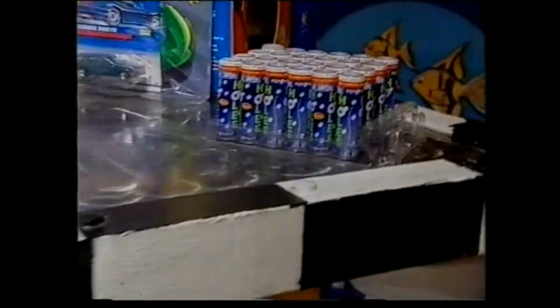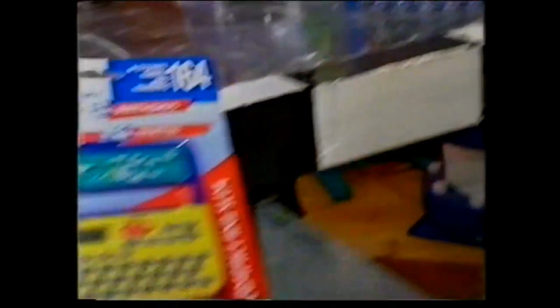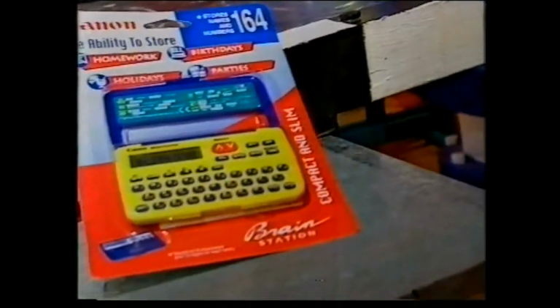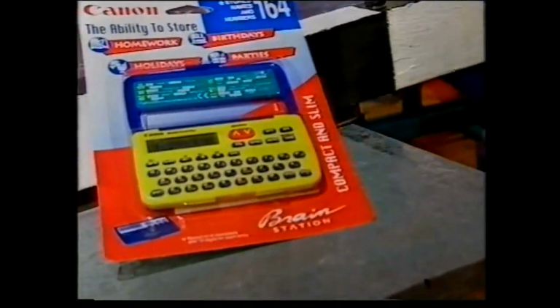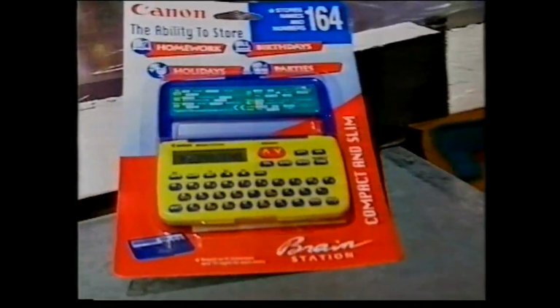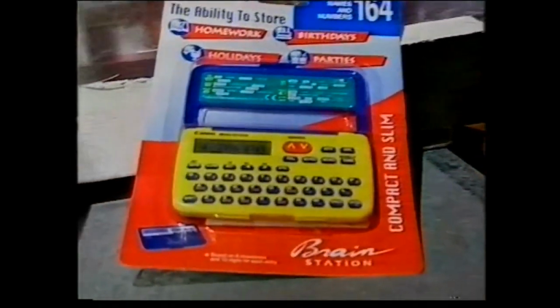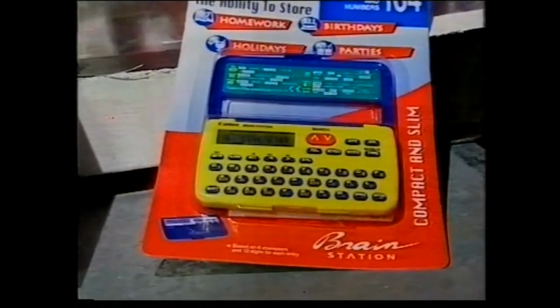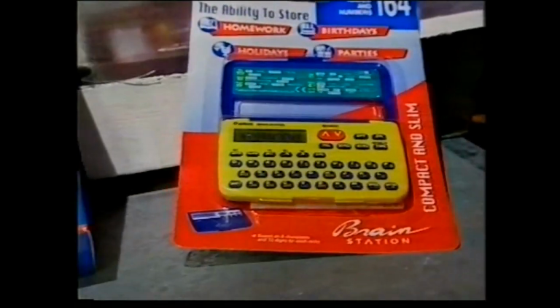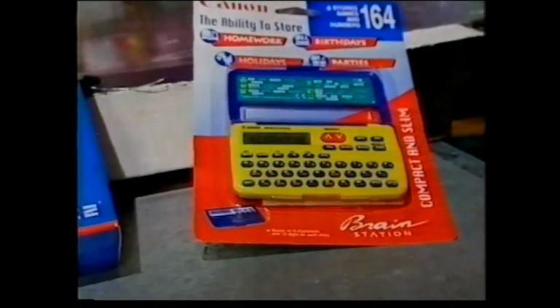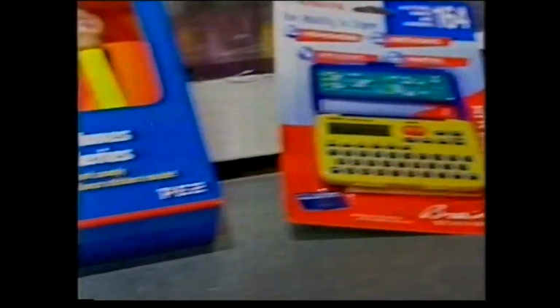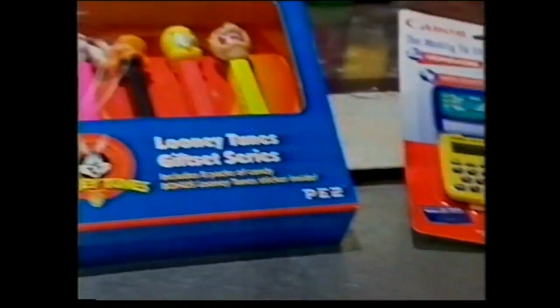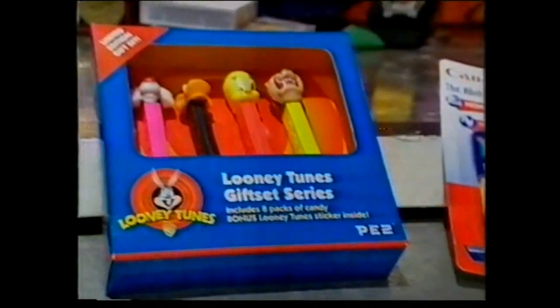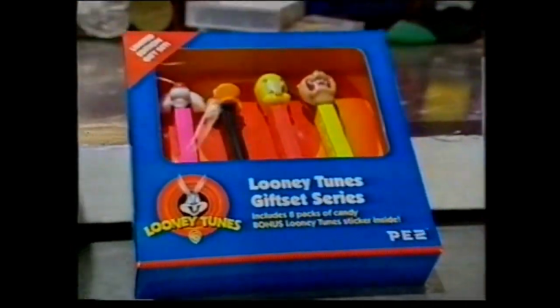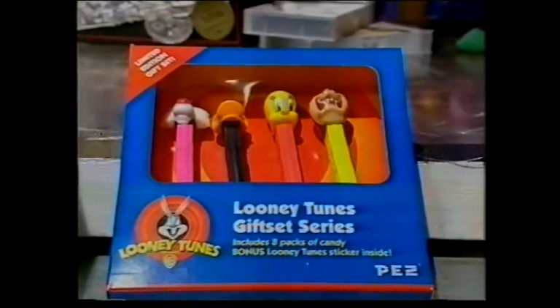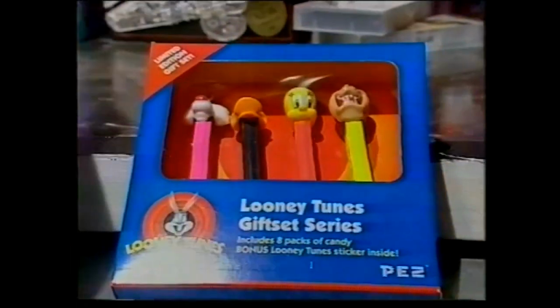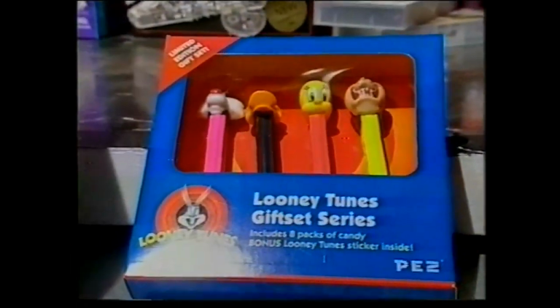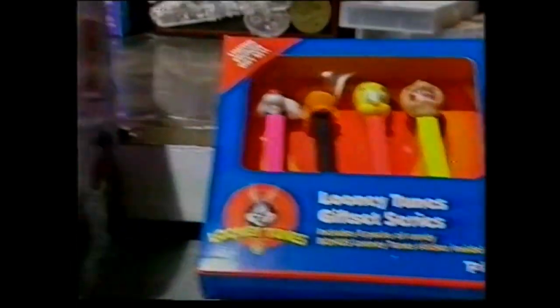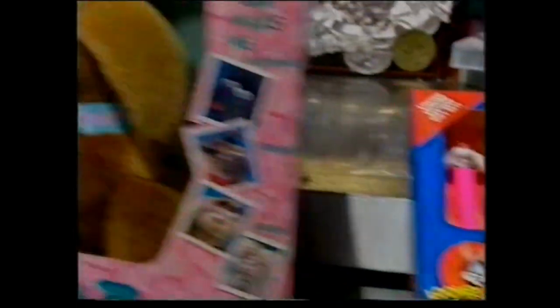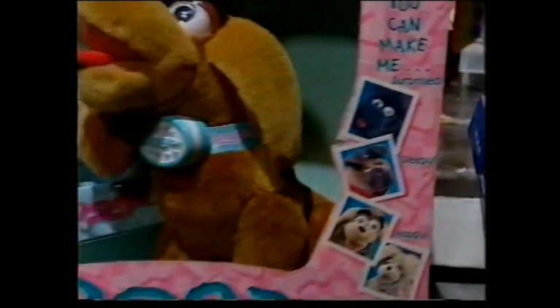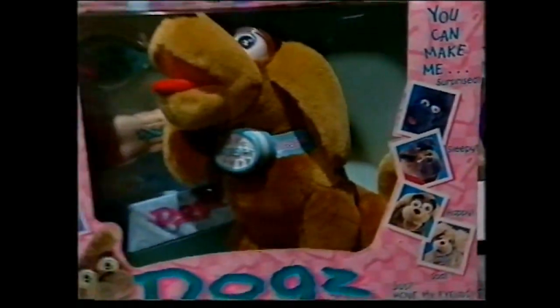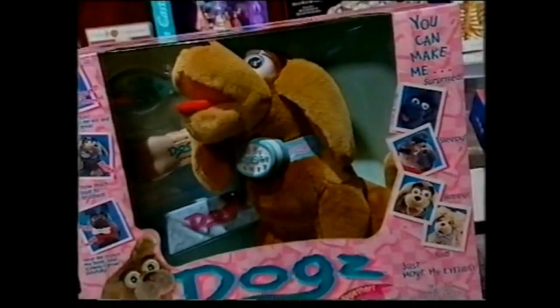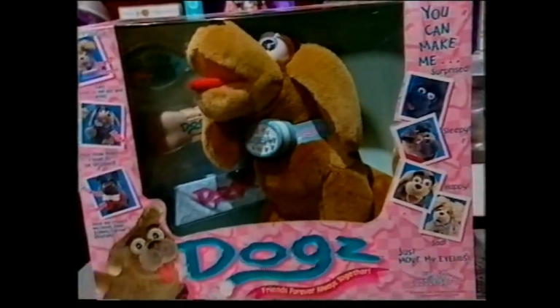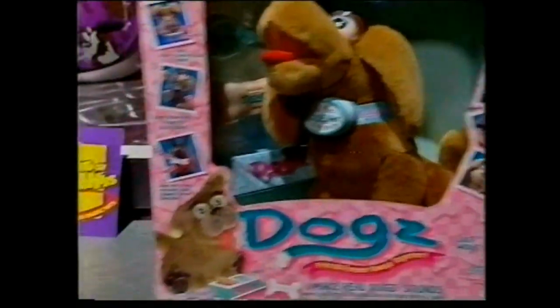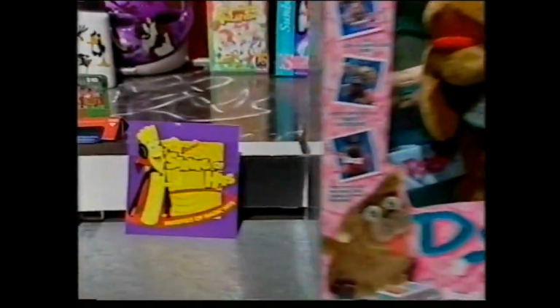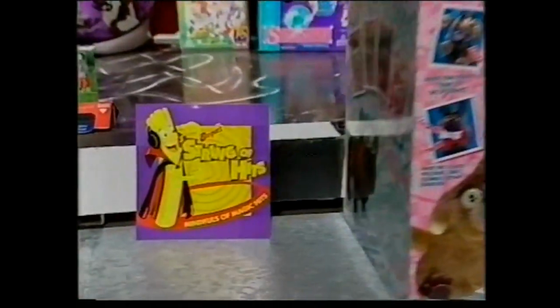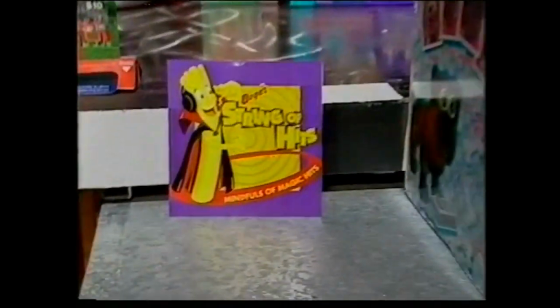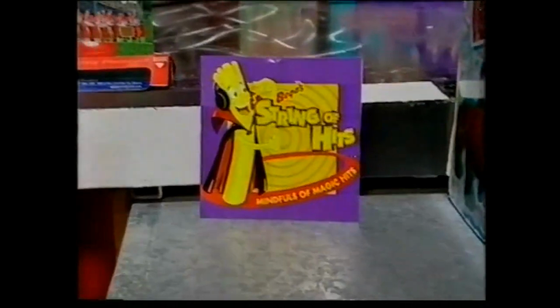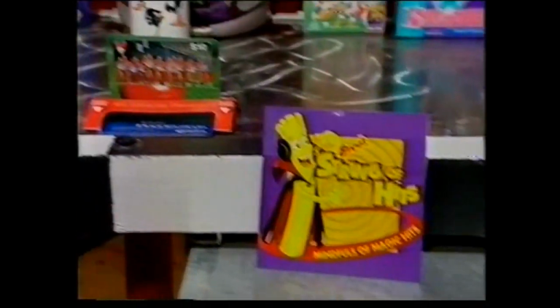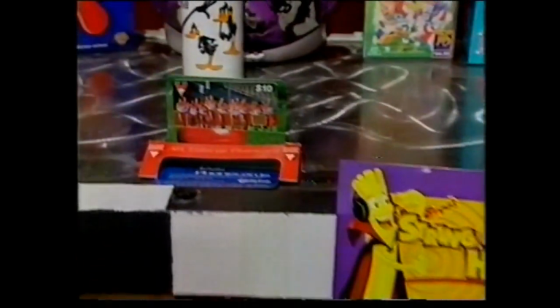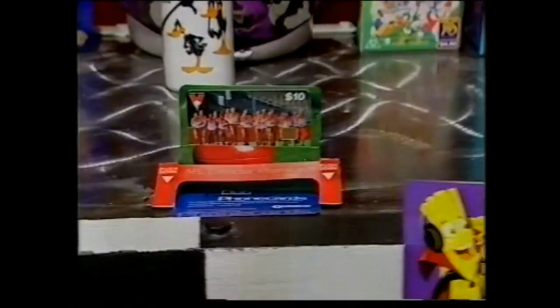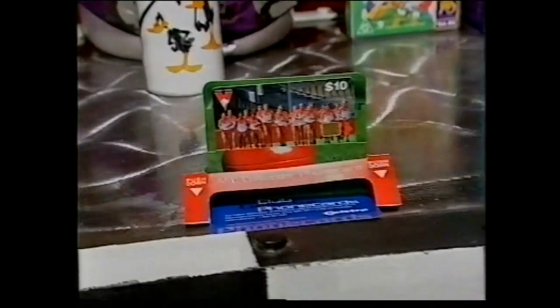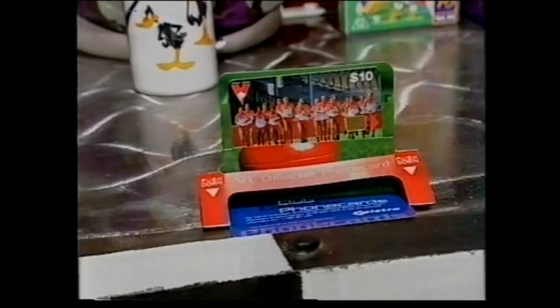Get a whole lot more out of Lifesaver Holes from Lifesavers. Store important numbers on this Brain Station from Canon. A yummy Pez gift set from J&H, a cute Puppy Dogs toy, a Bigger String of Hit CDs, and a Telstra AFL phone card.